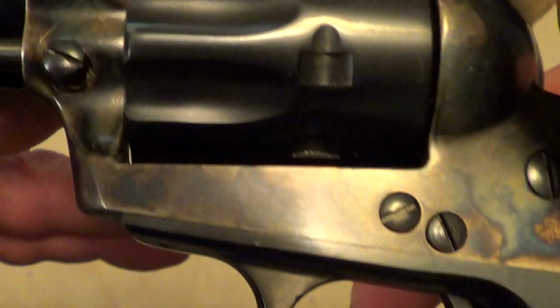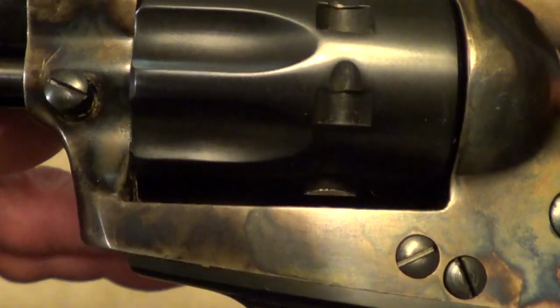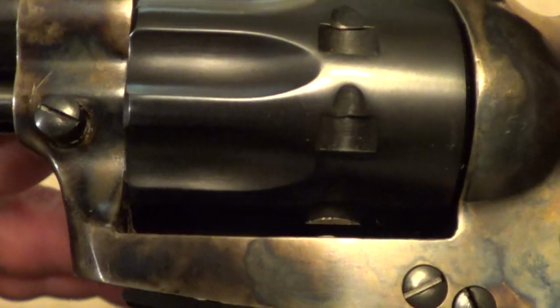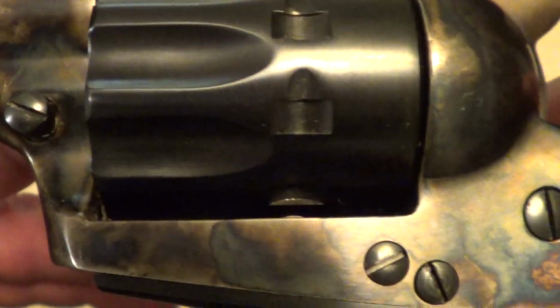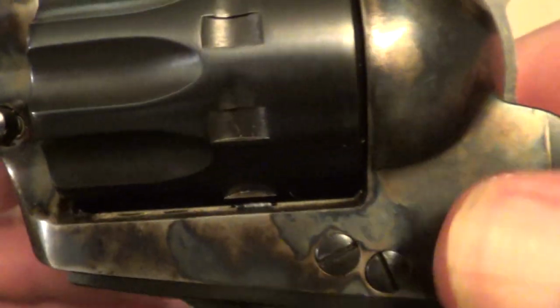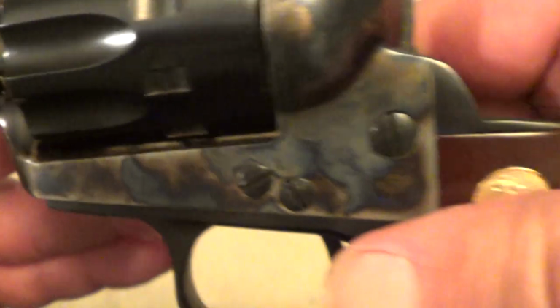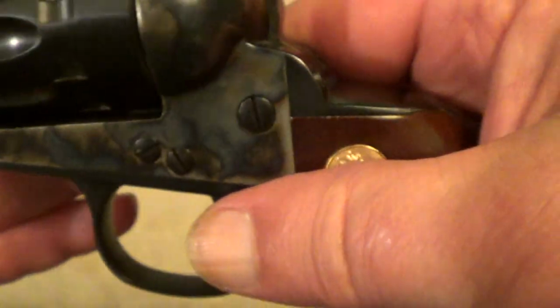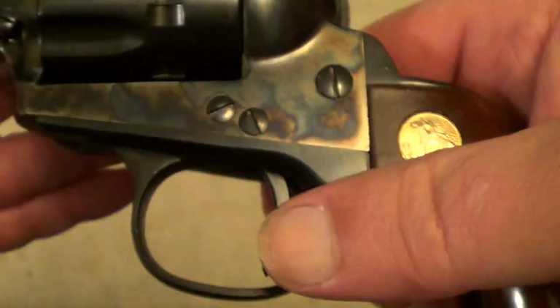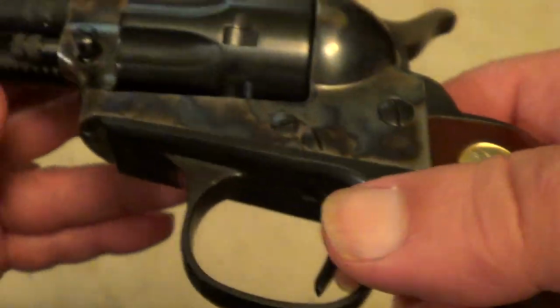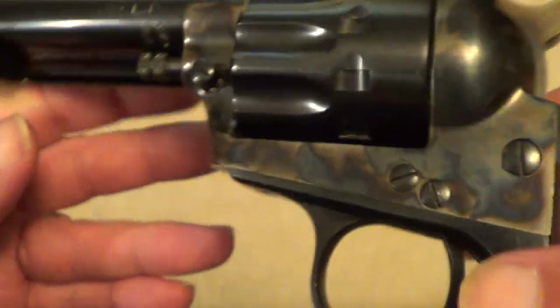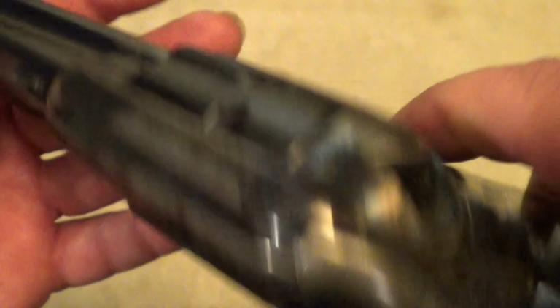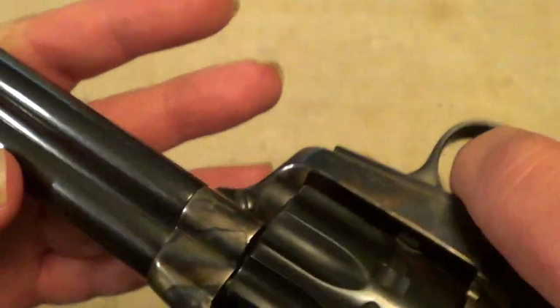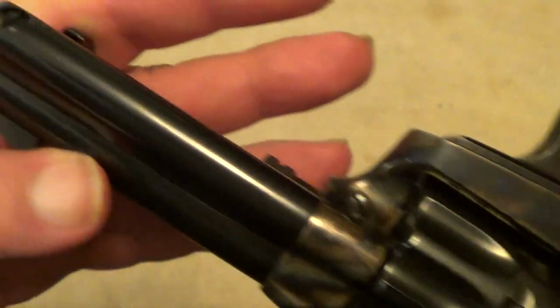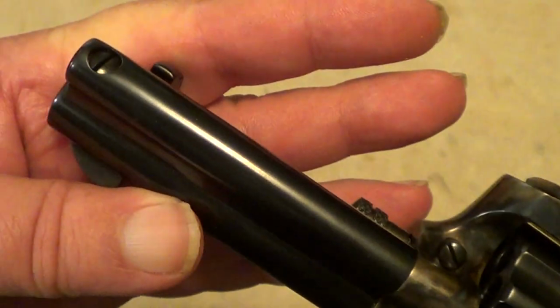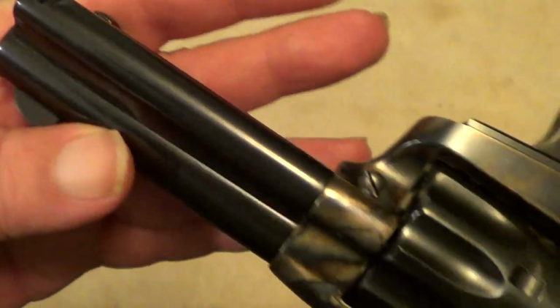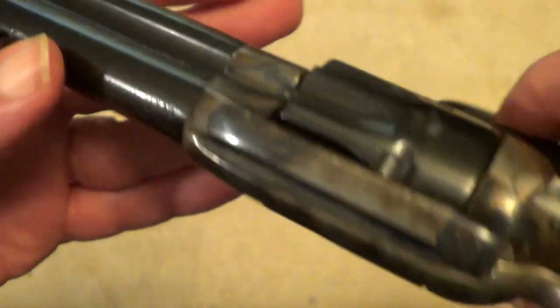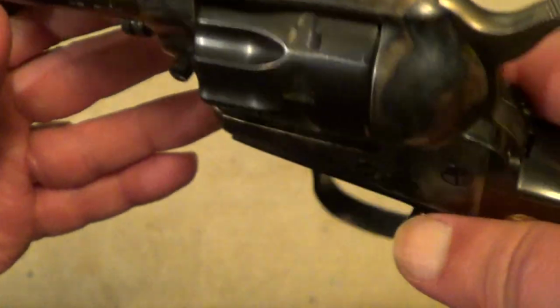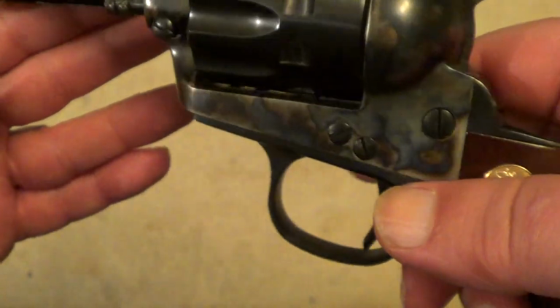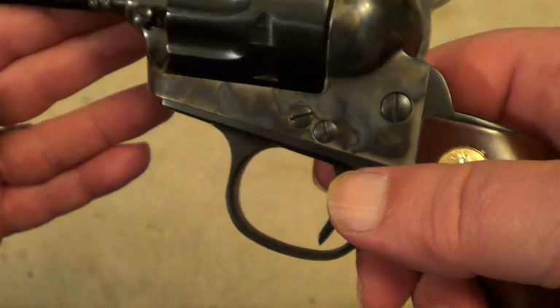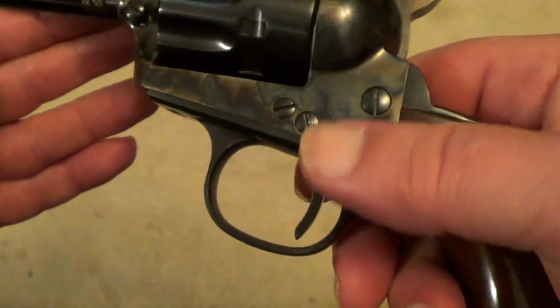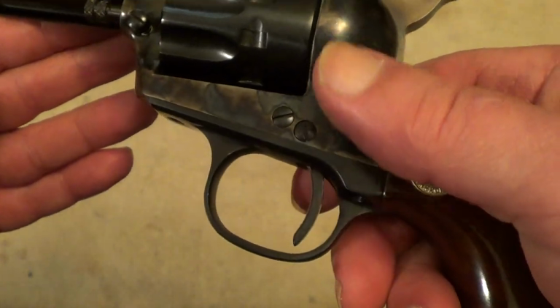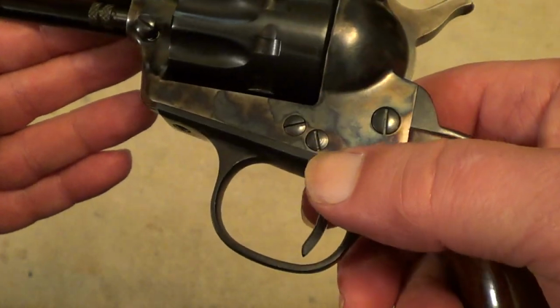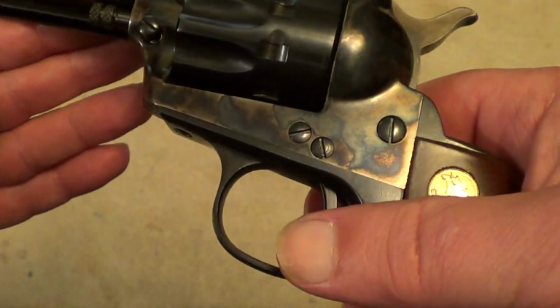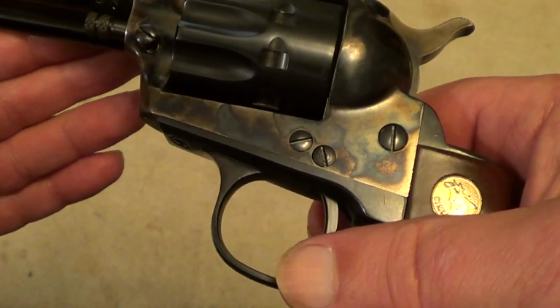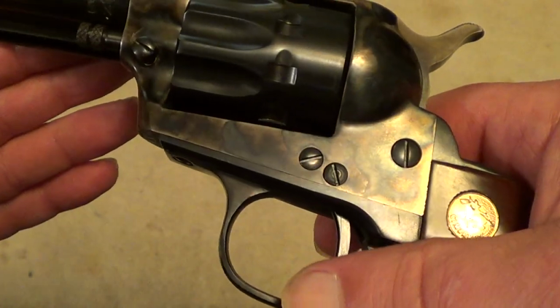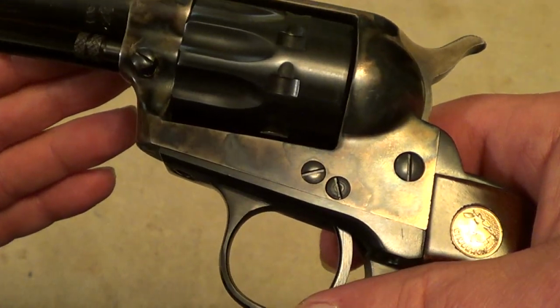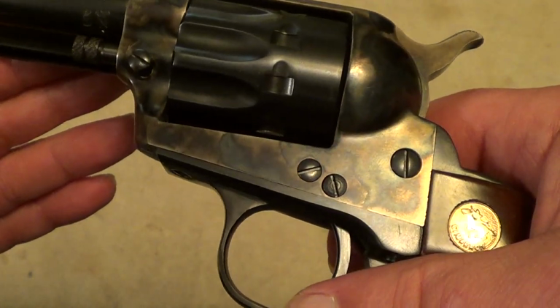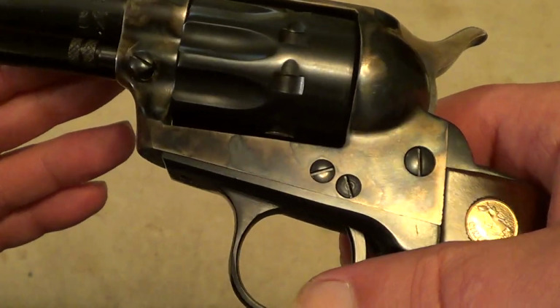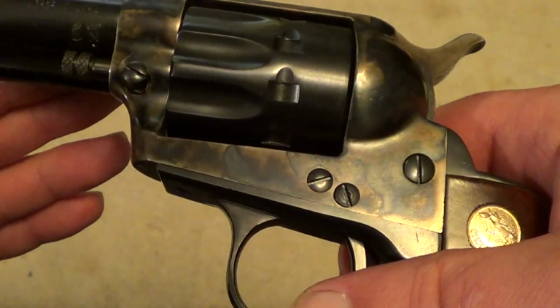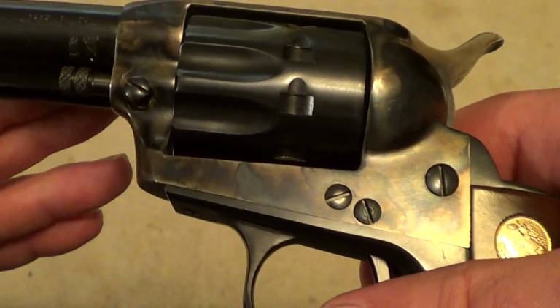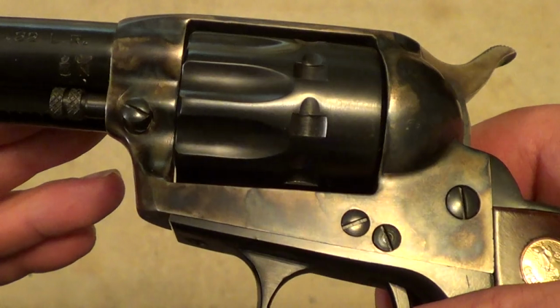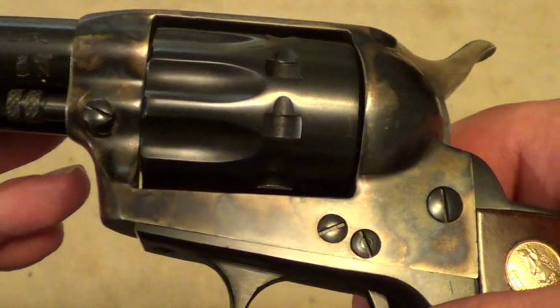It has a color case hardened frame and a short ejector rod, but for a .22 long rifle — or for .38 special for that matter — a long ejector rod is not necessary.